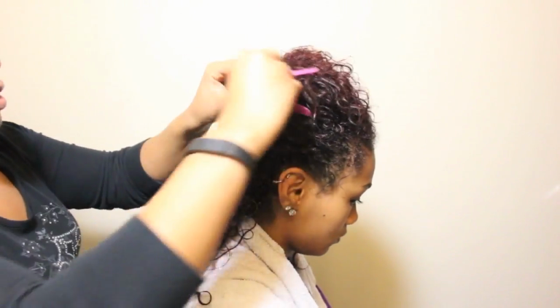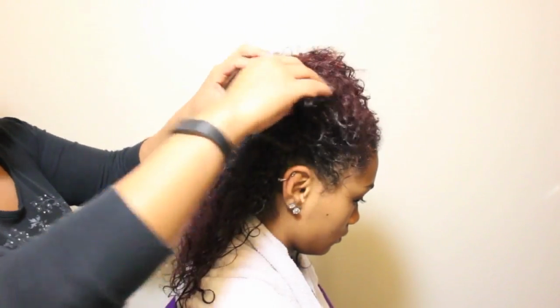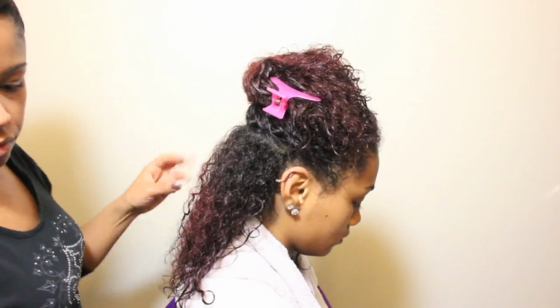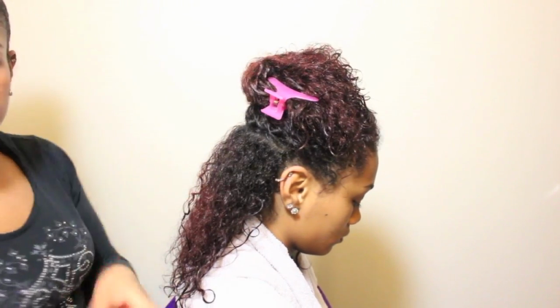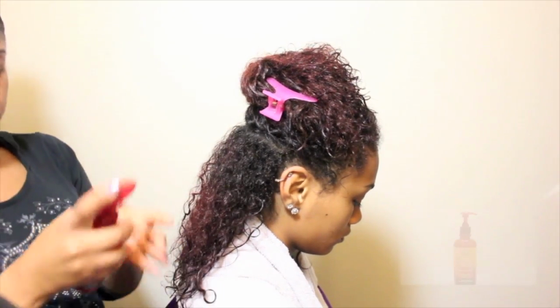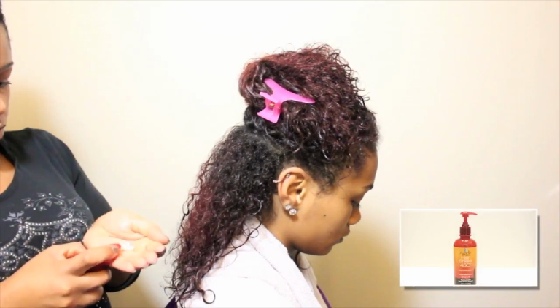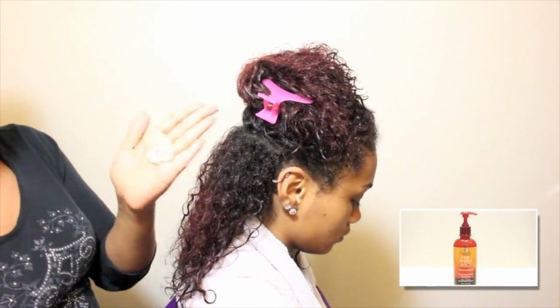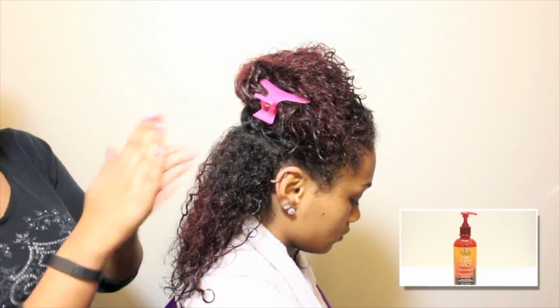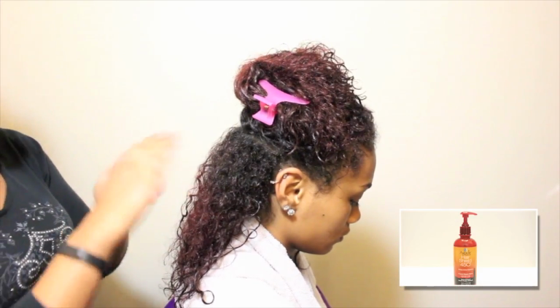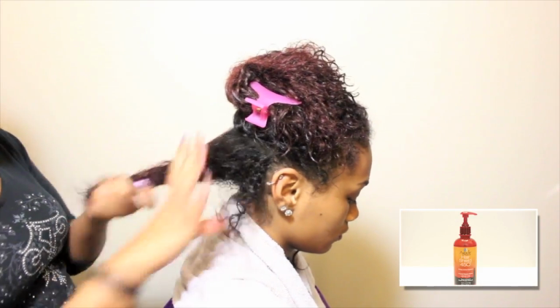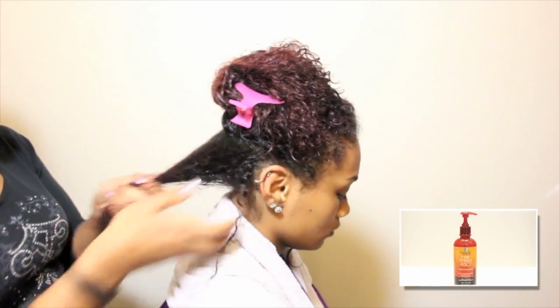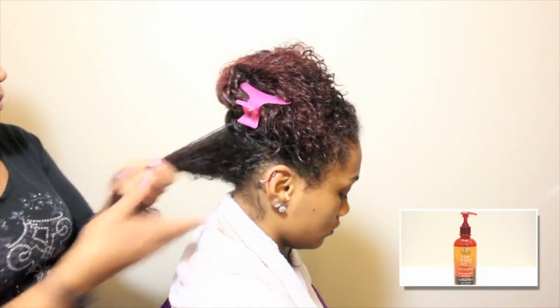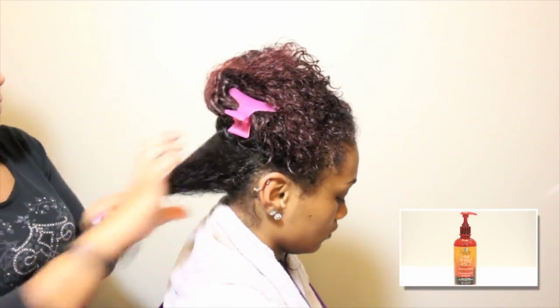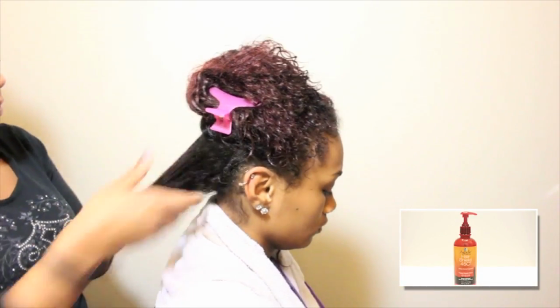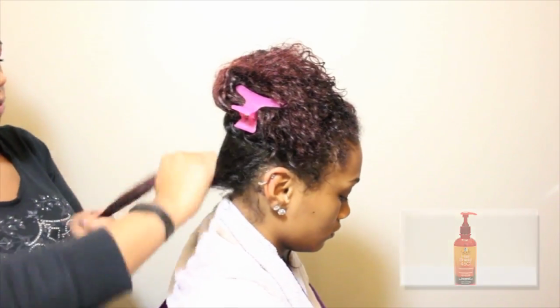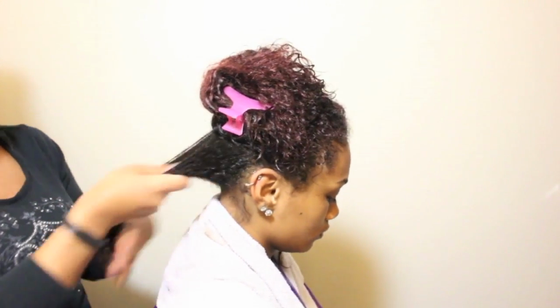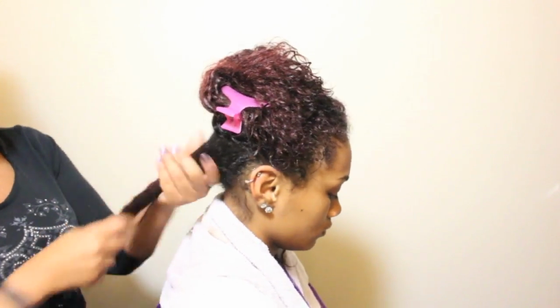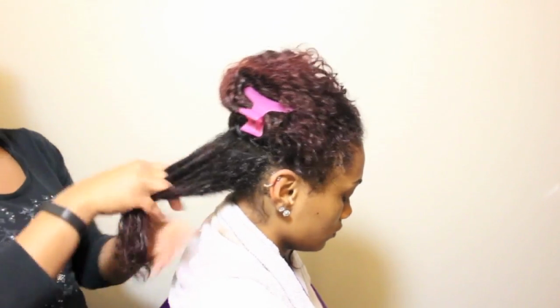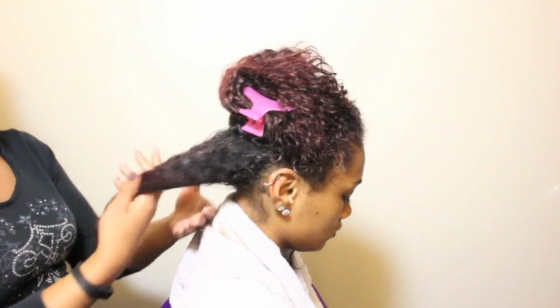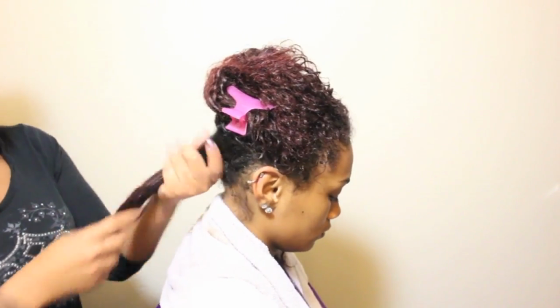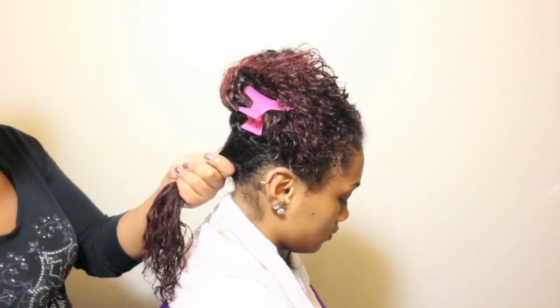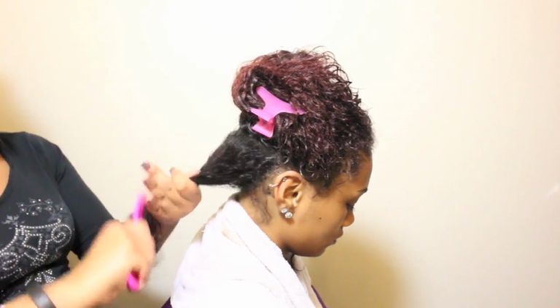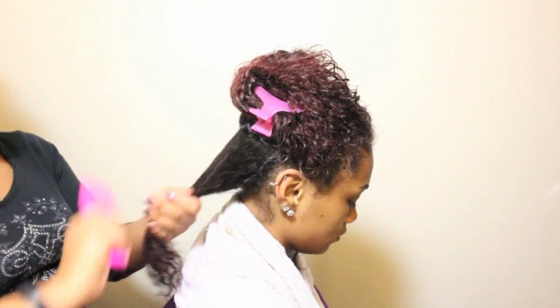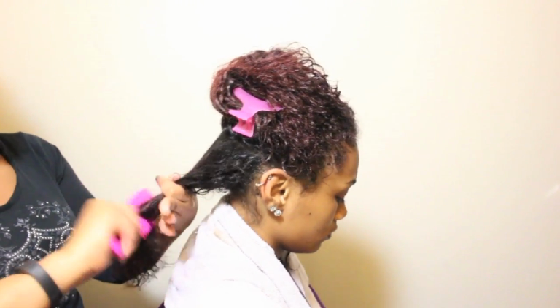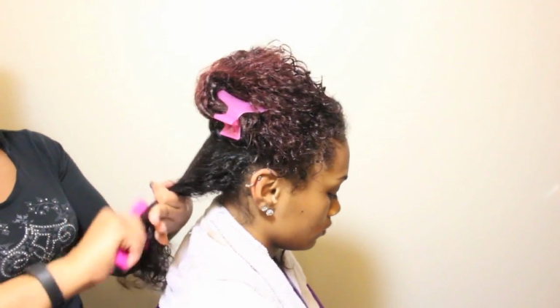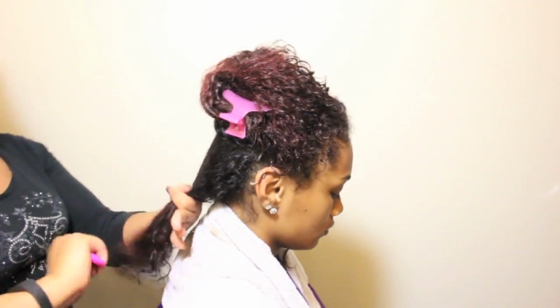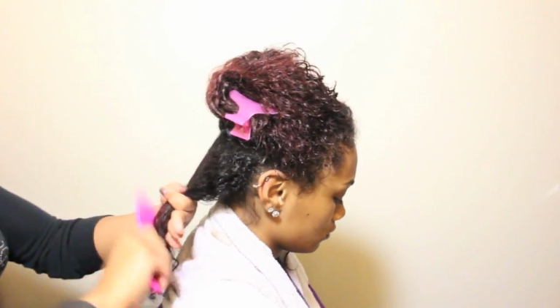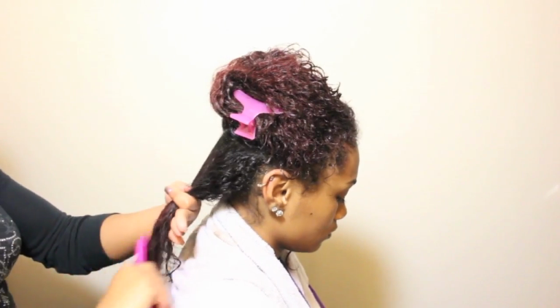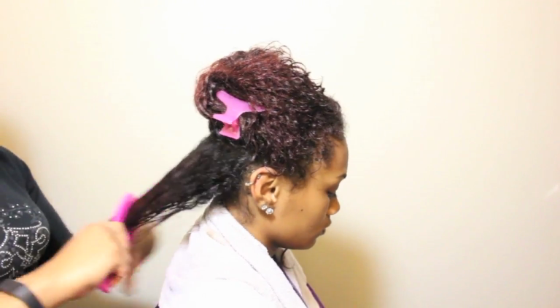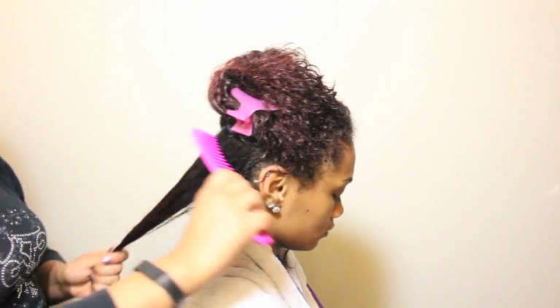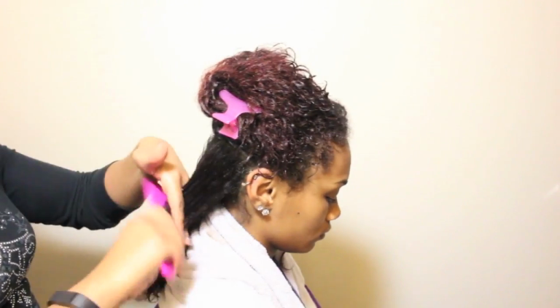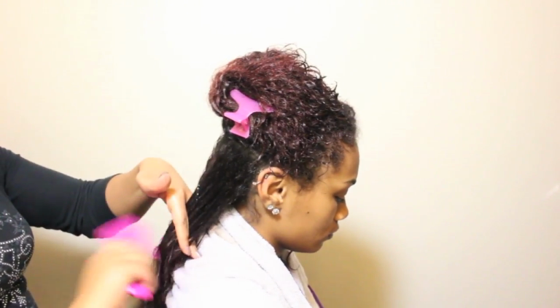Now I am going to add Agadir Hair Shield 450 Intense Cream Treatment to each section of hair and detangle. This one not only acts as a heat protectant but works to repair damaged hair, hydrate the hair, and condition in the days after styling.